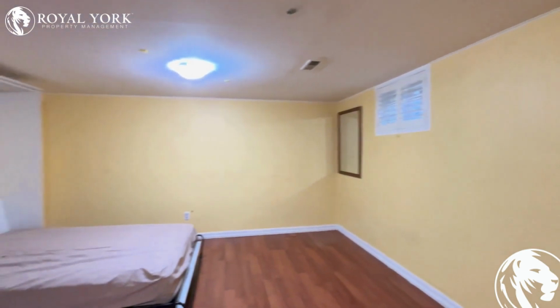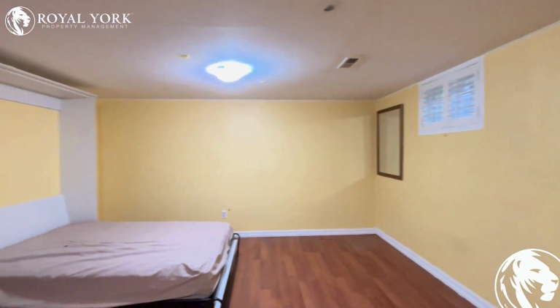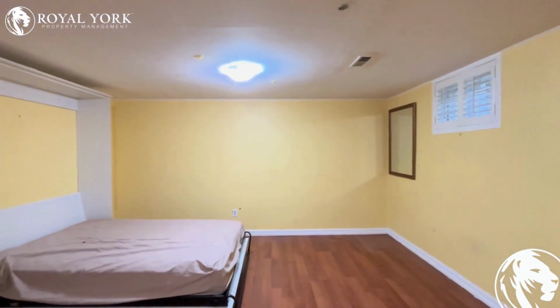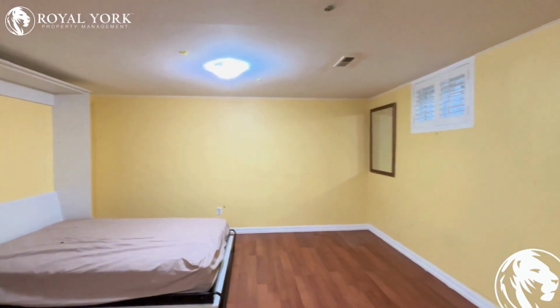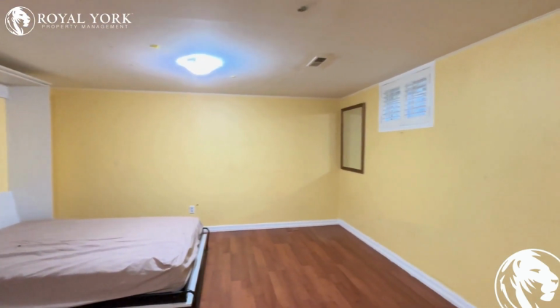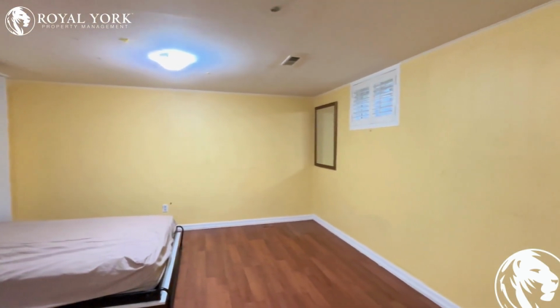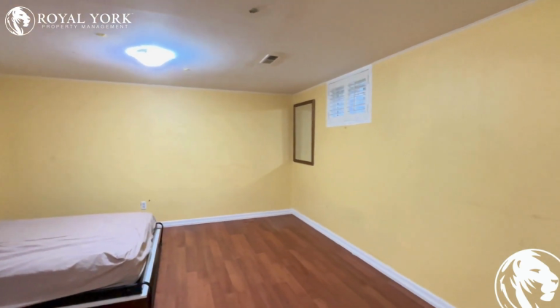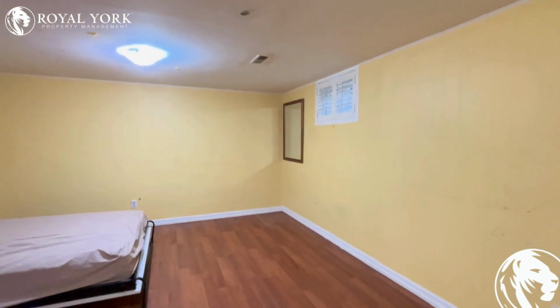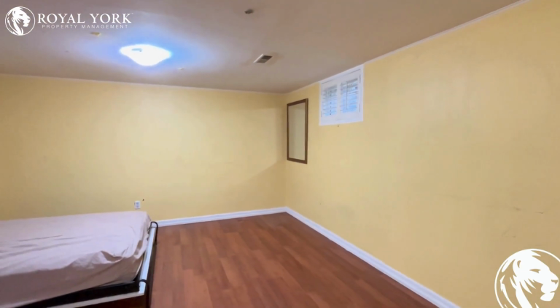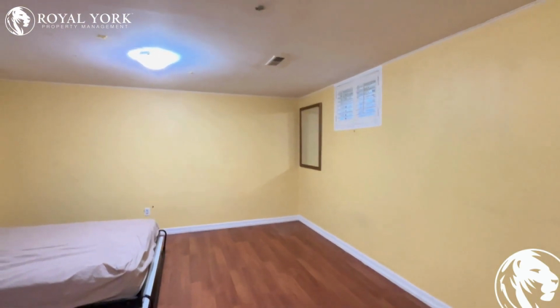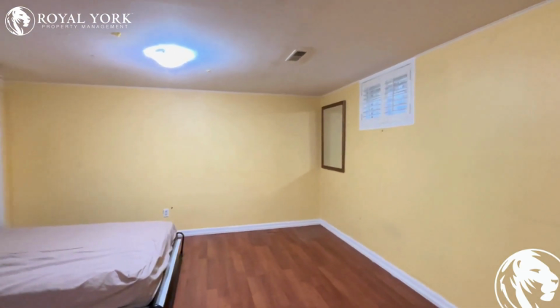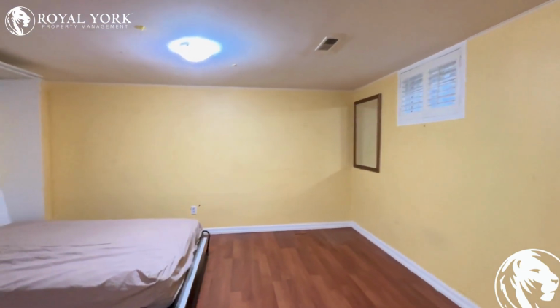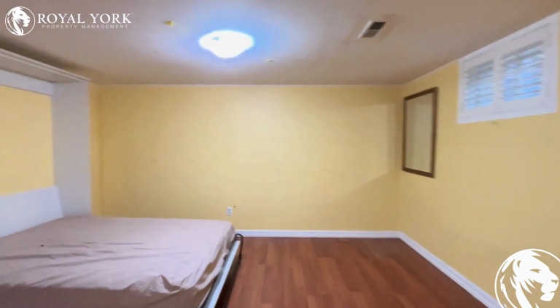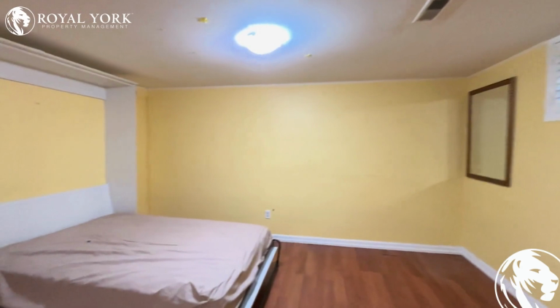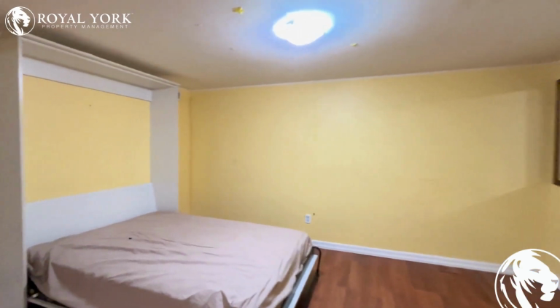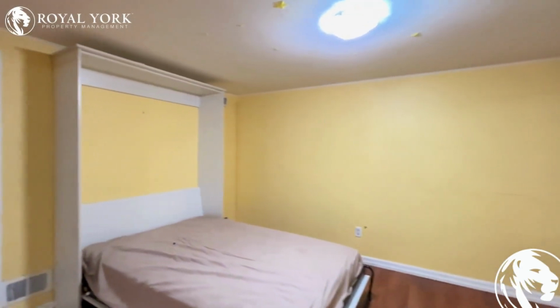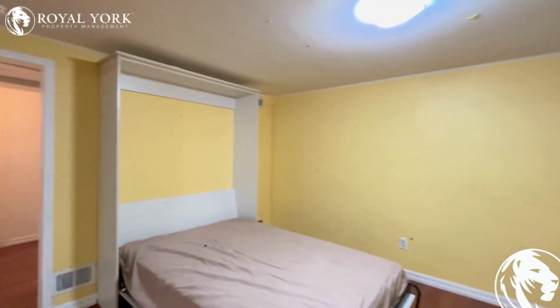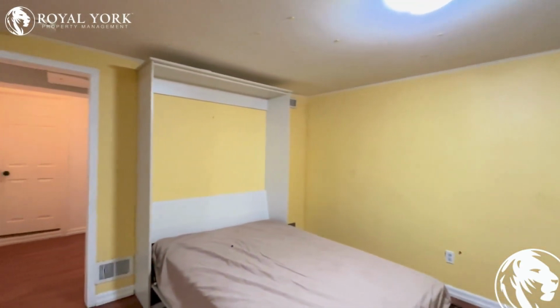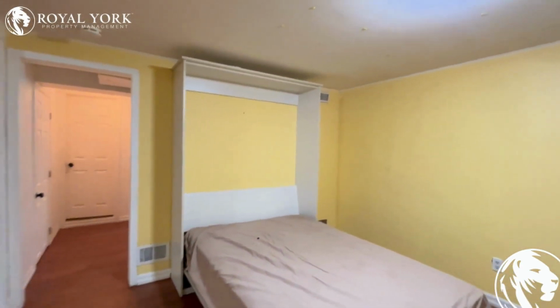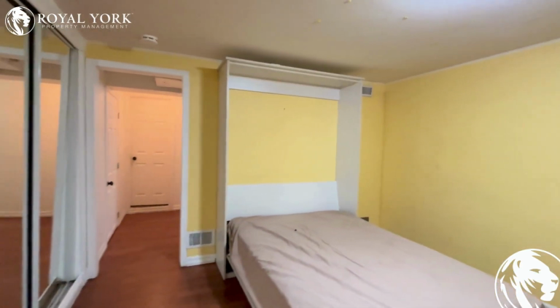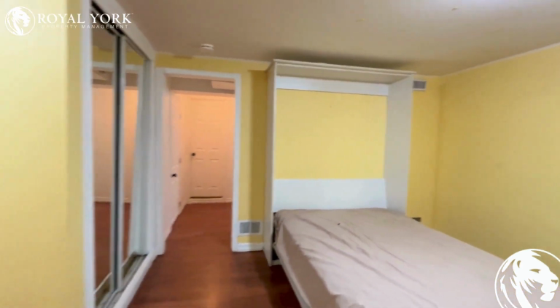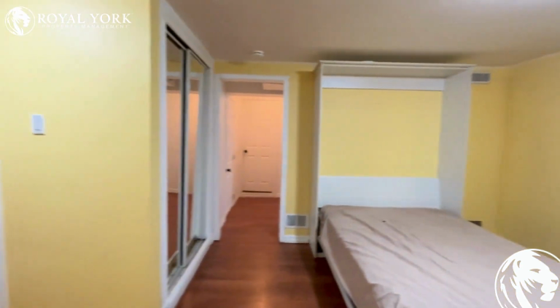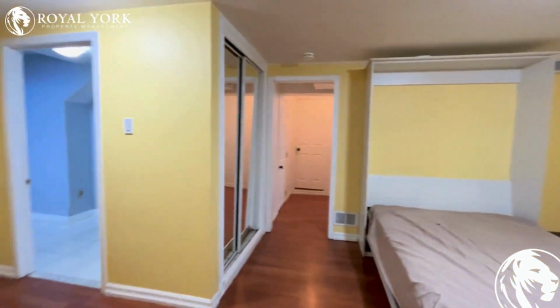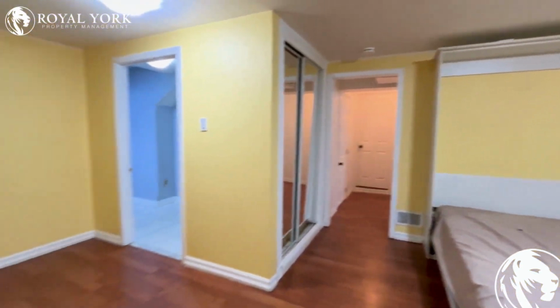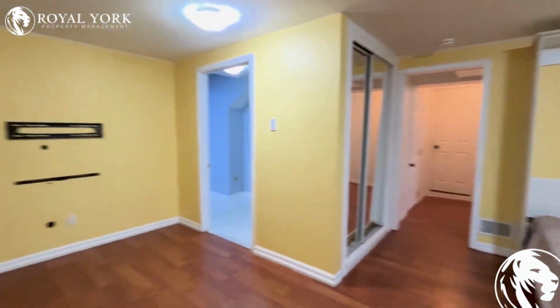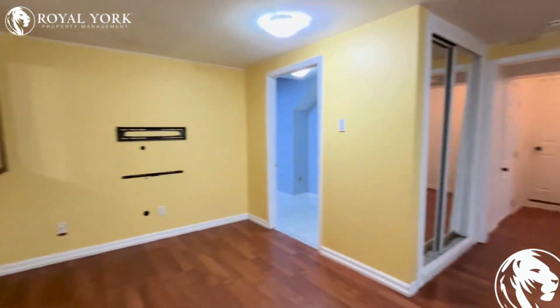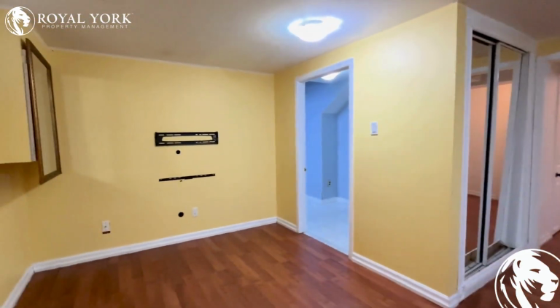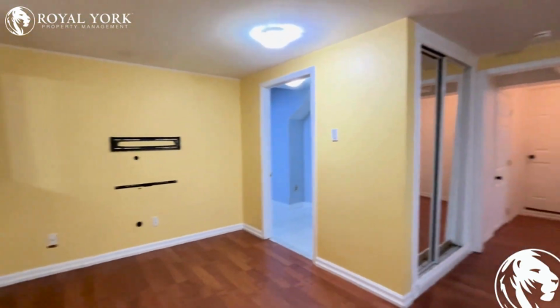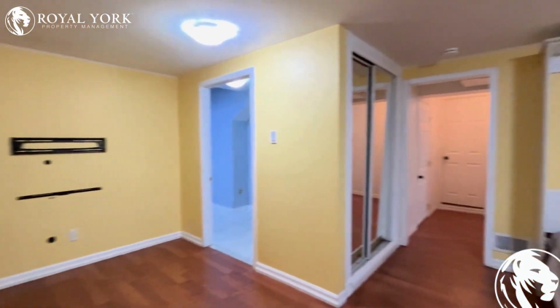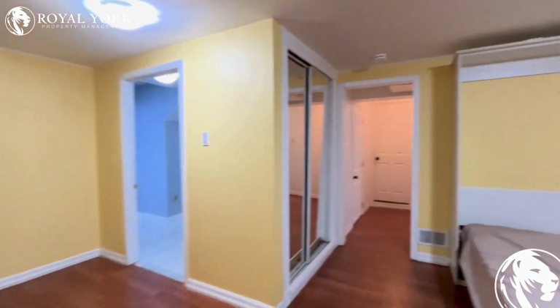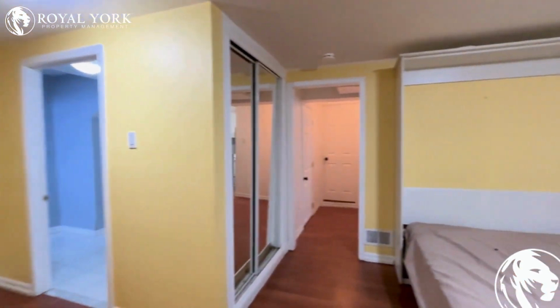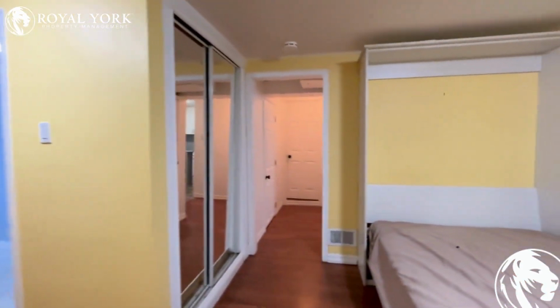As we enter the home, we have our living space here. Here we have our bedroom space — very spacious area, as you can see.